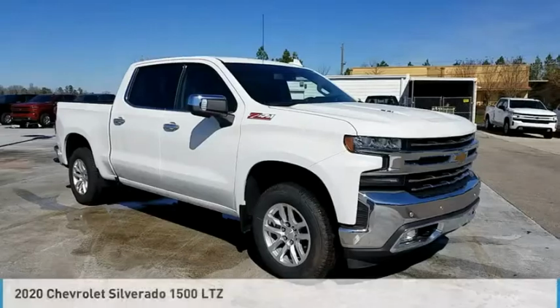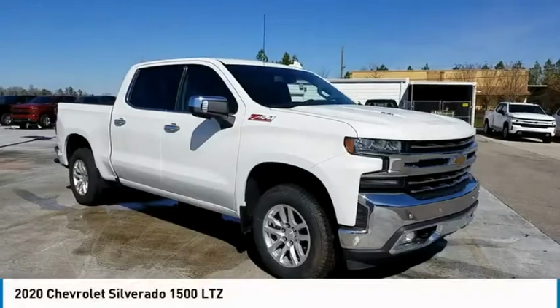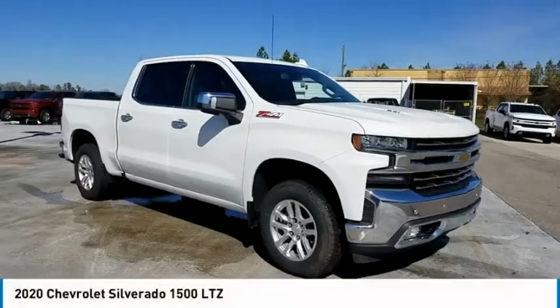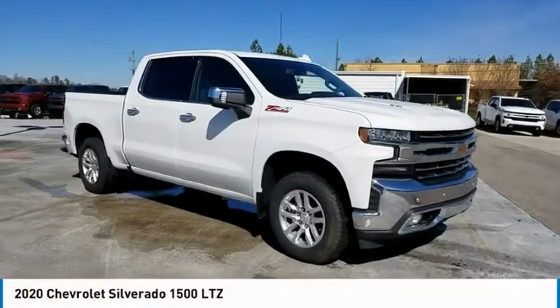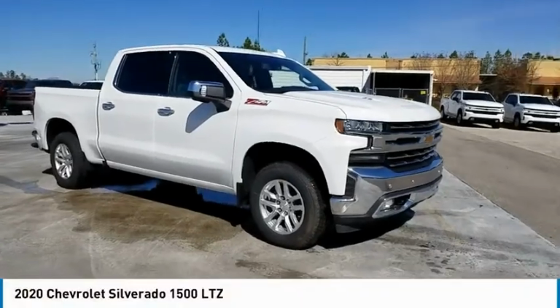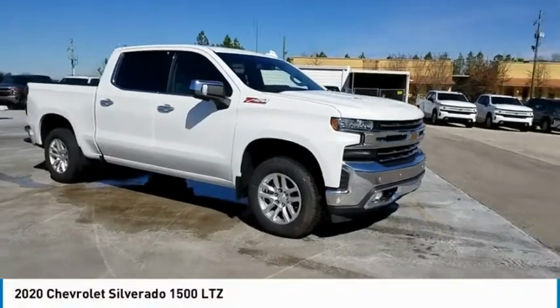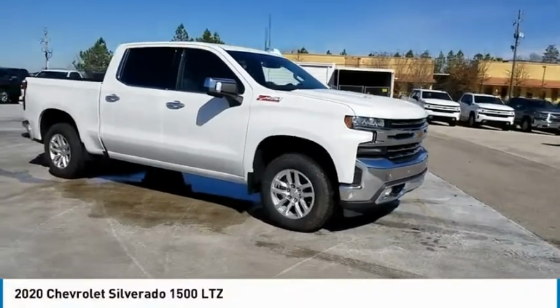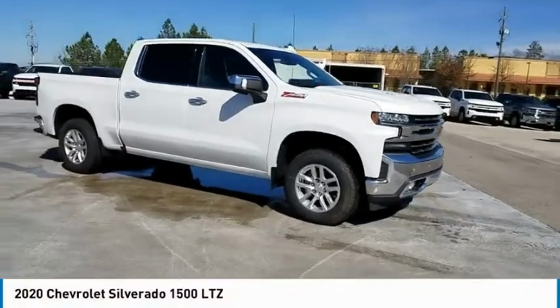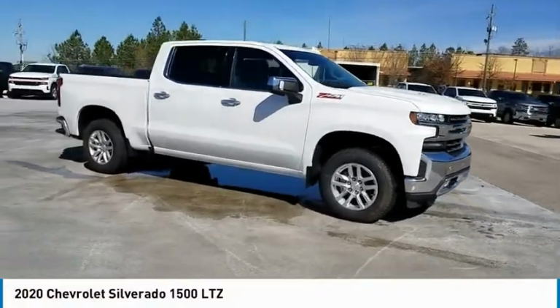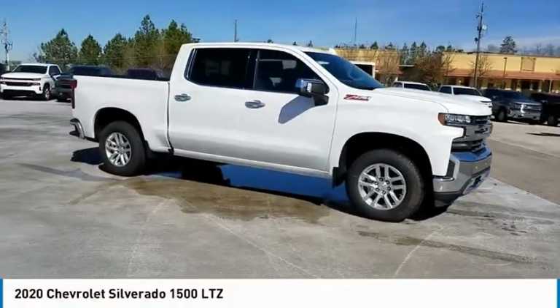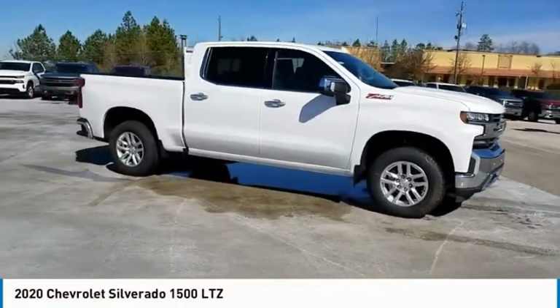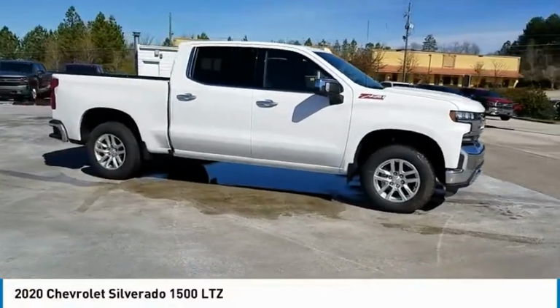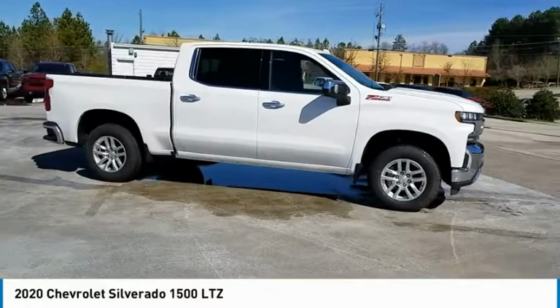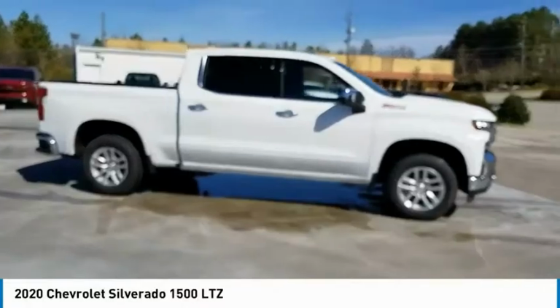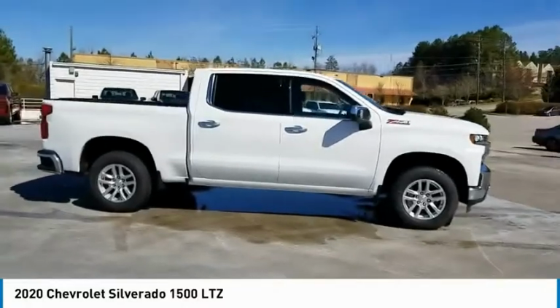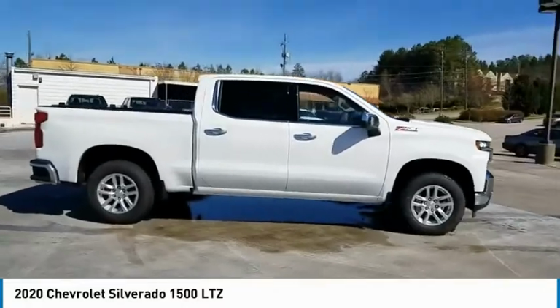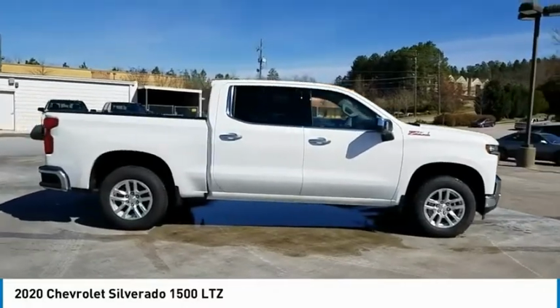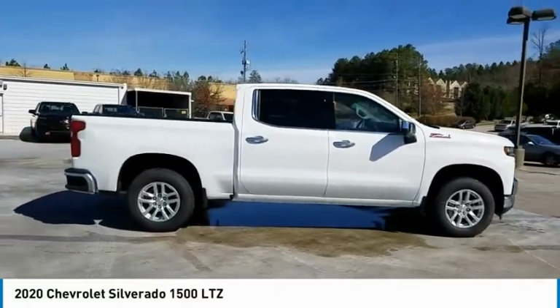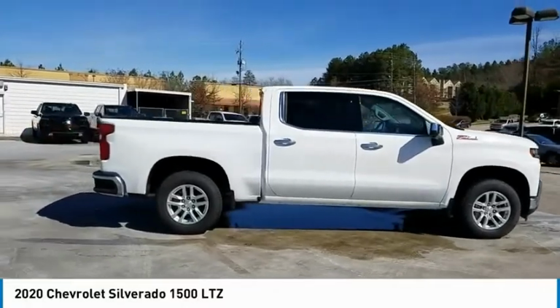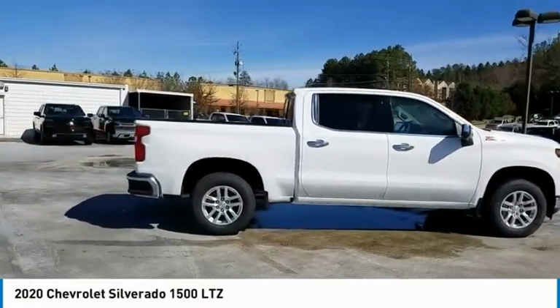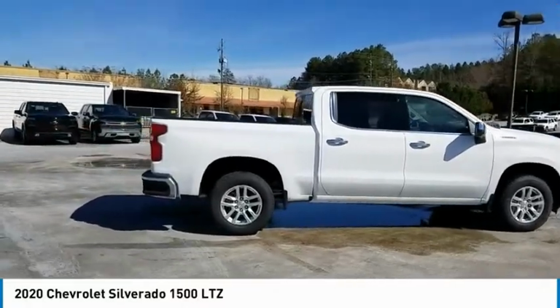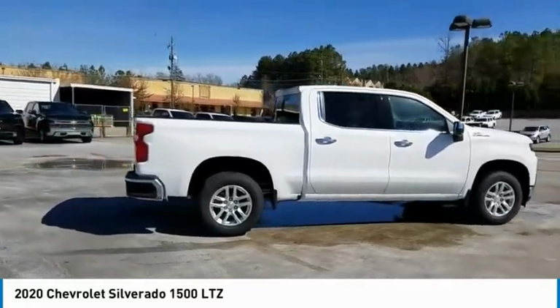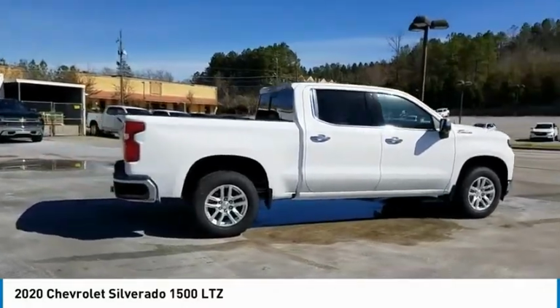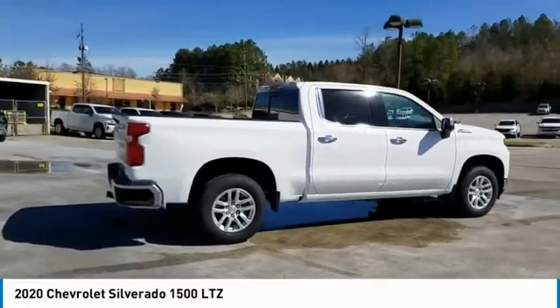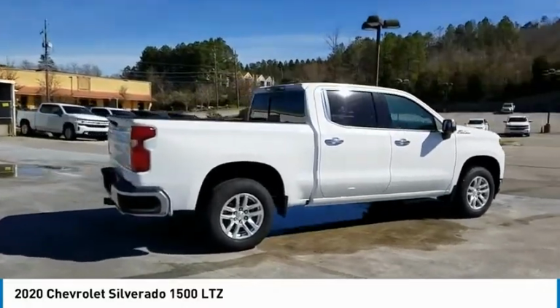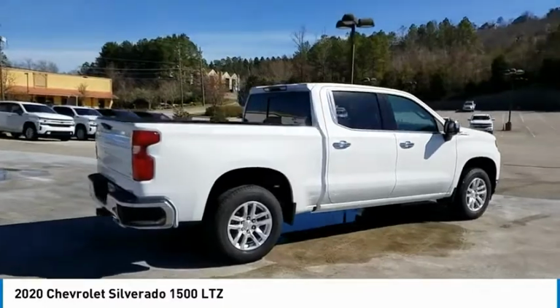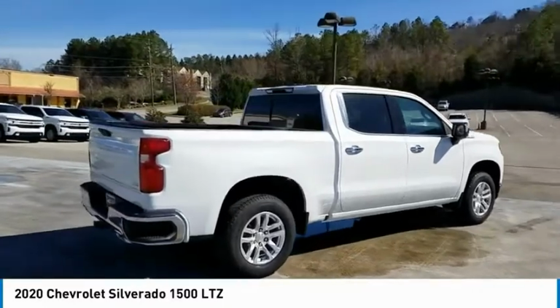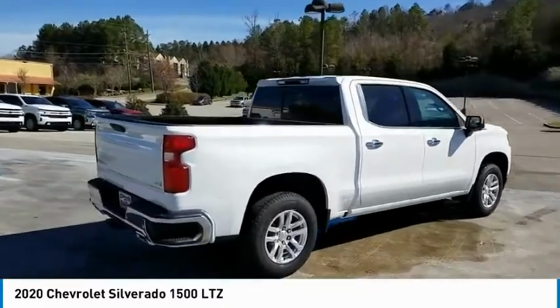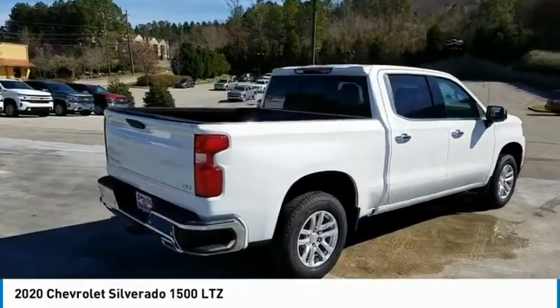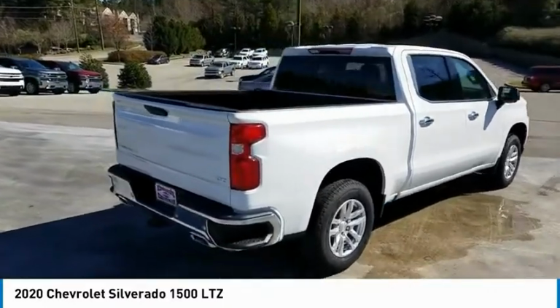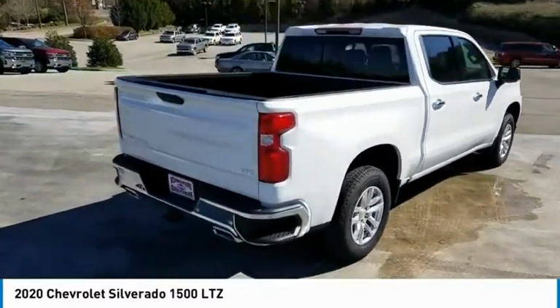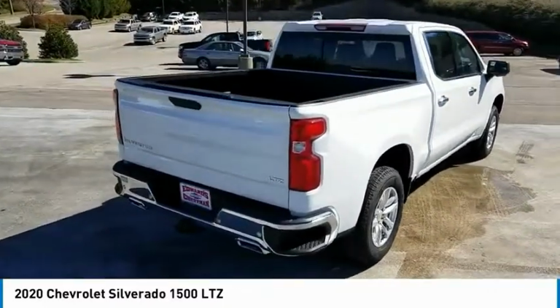Stop by and take a look at the 2020 Silverado 1500. The Chevy Silverado 1500 has the lowest cost of ownership of any full-size pickup. Here are some of this vehicle's great options.